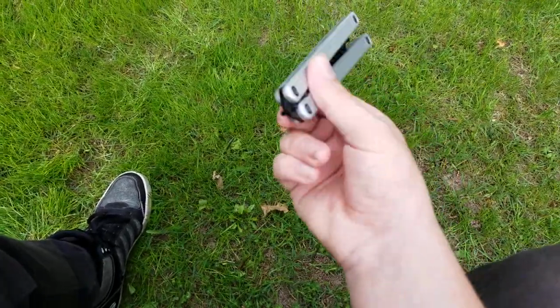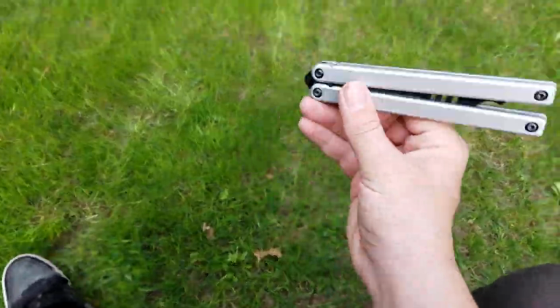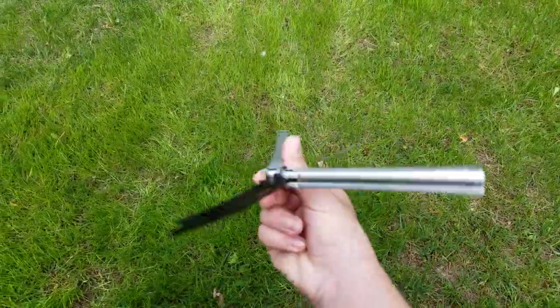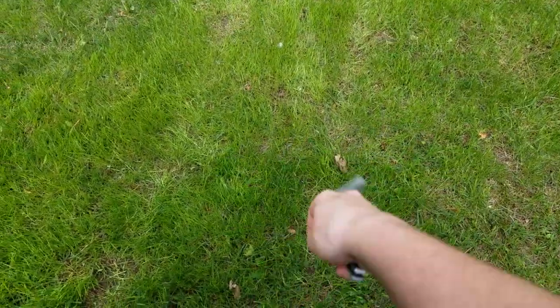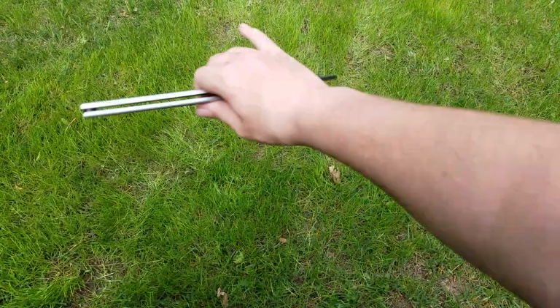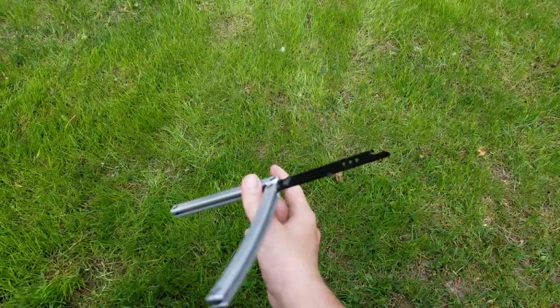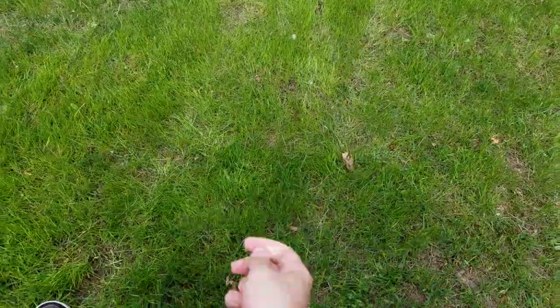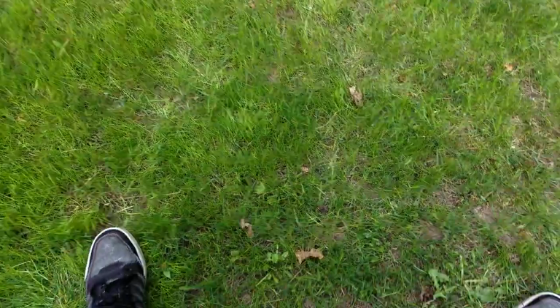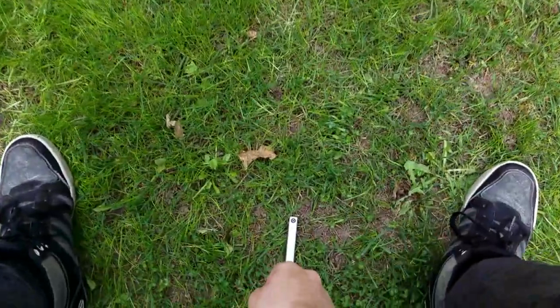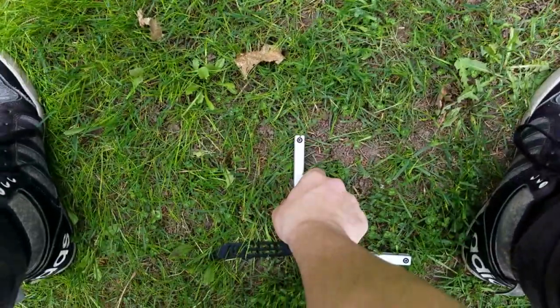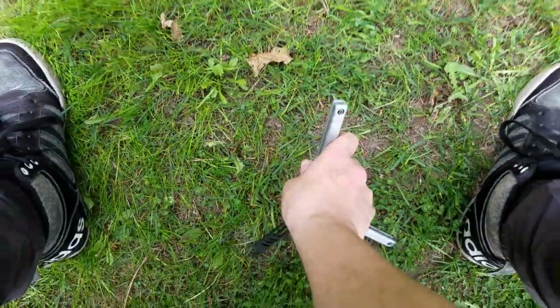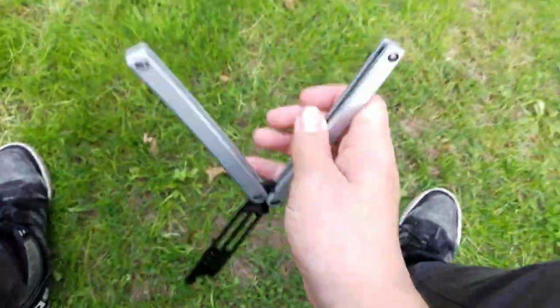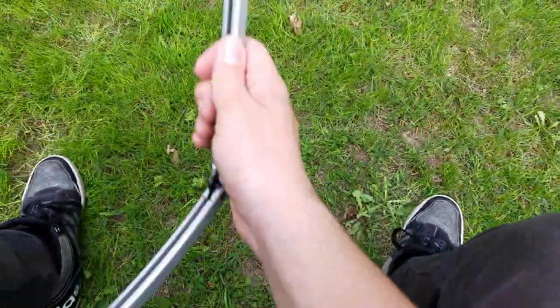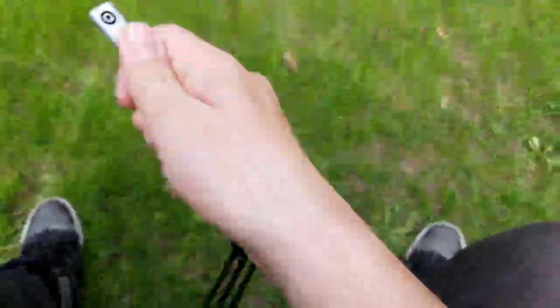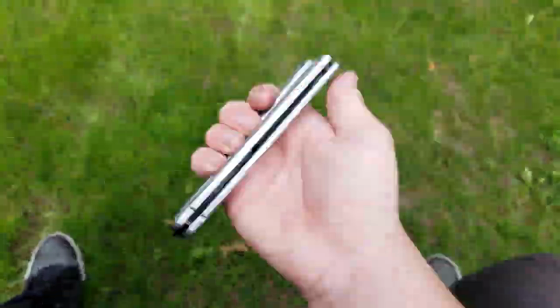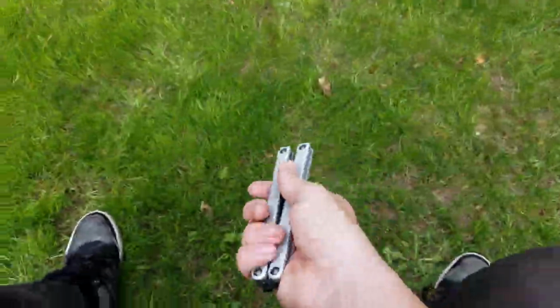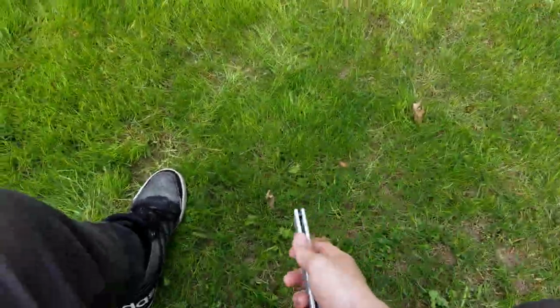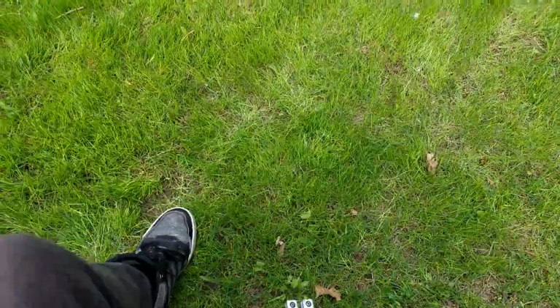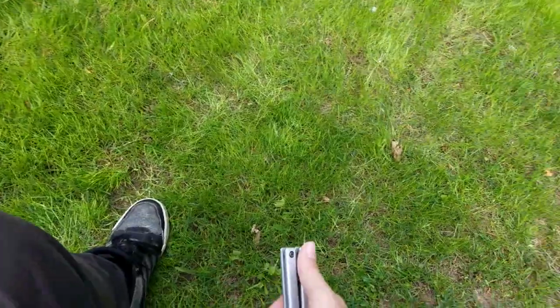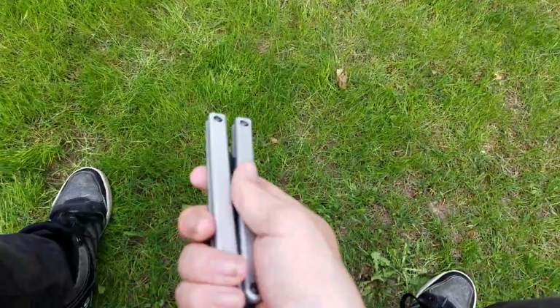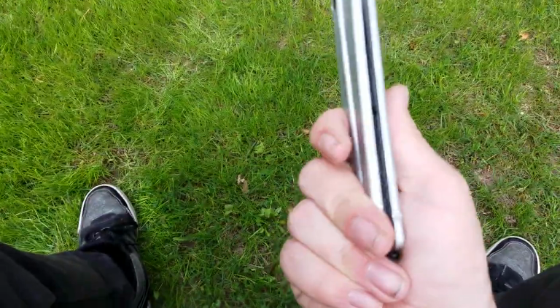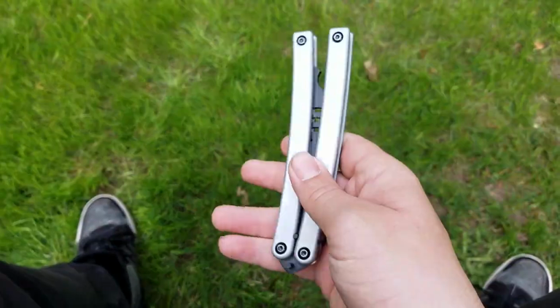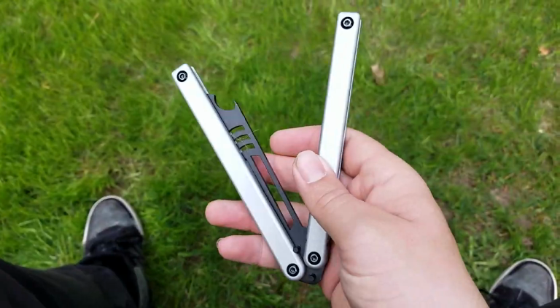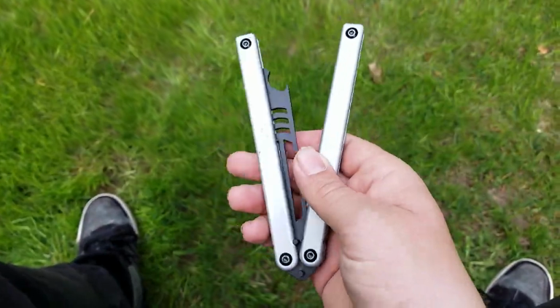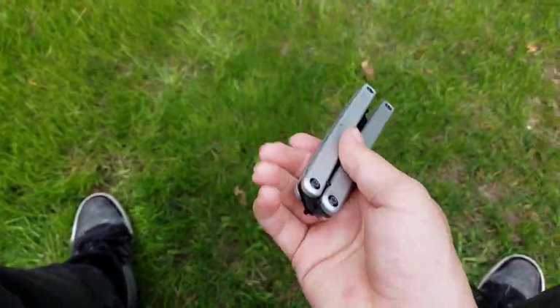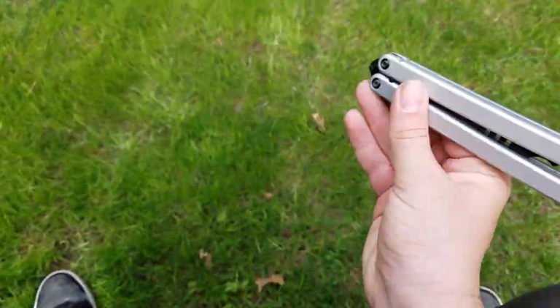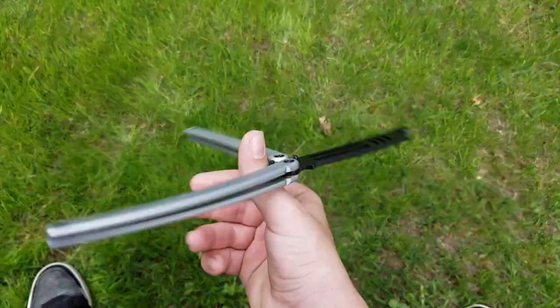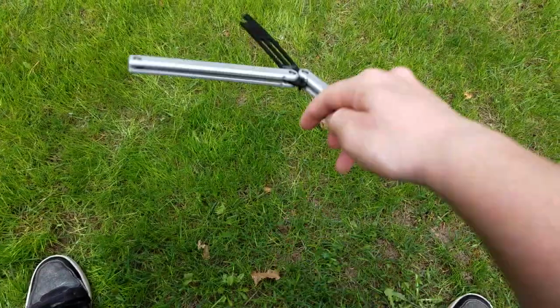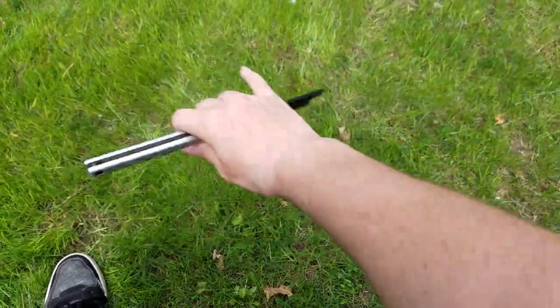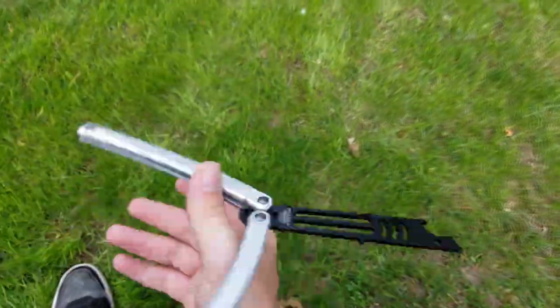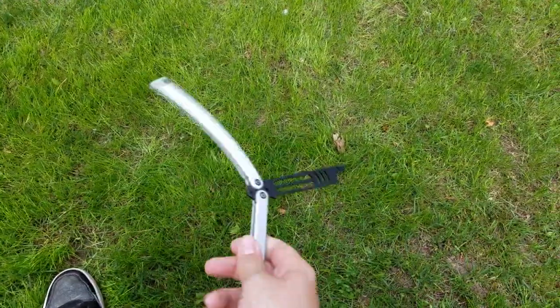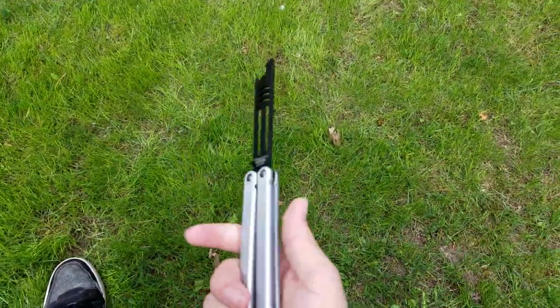So helix first — helix looks like this. Wow, that was nice. I'm still getting used to how slippery this thing is. But yeah, you hold it by the bite handle and you do it like that.